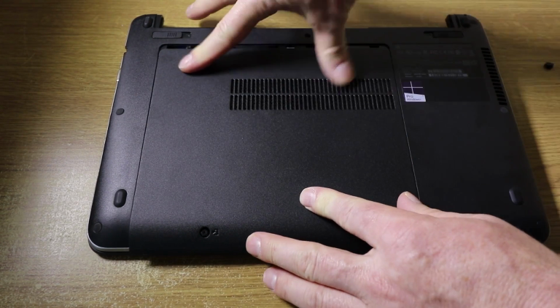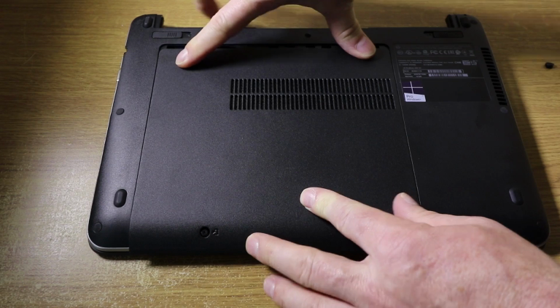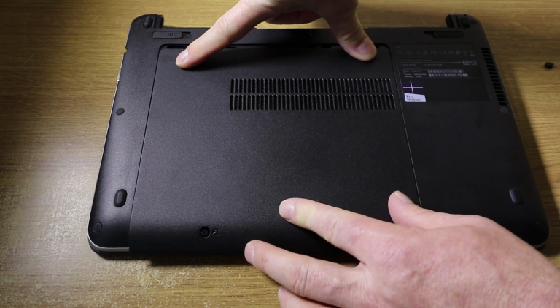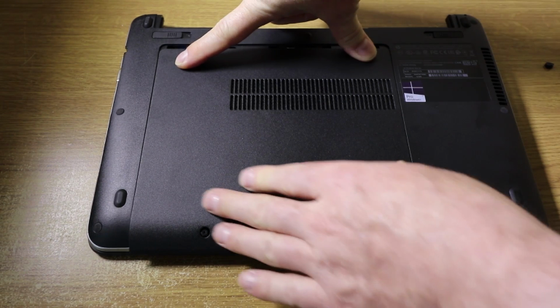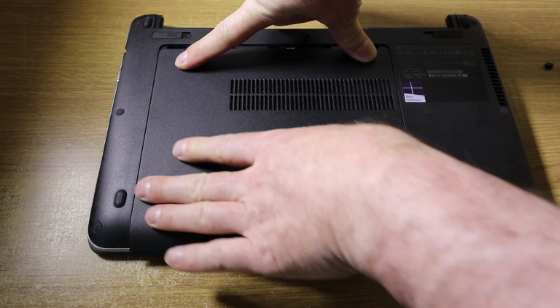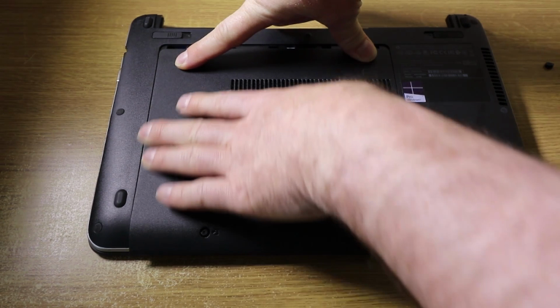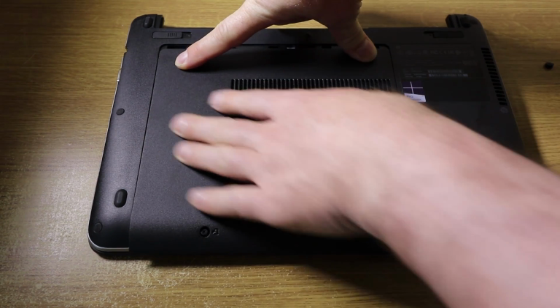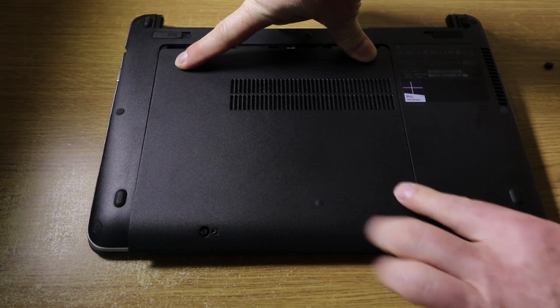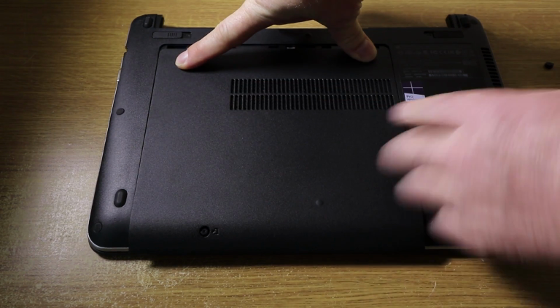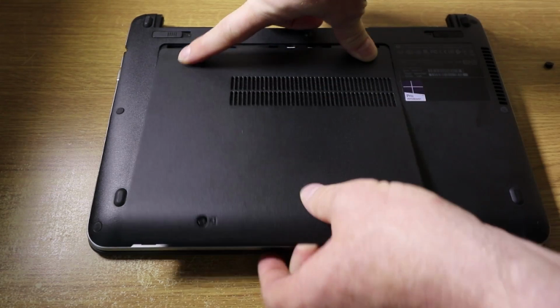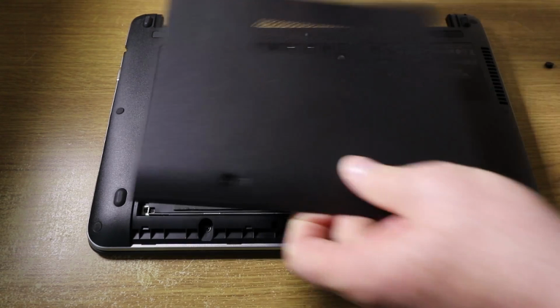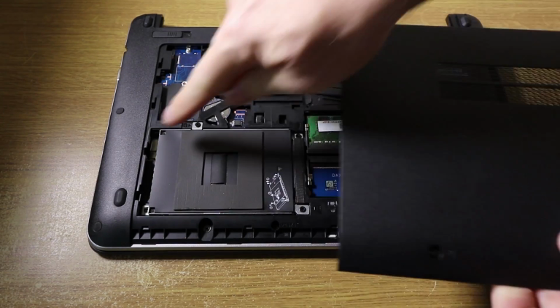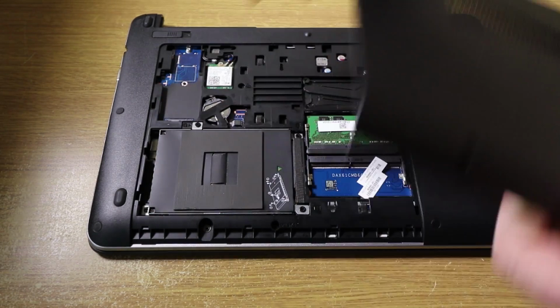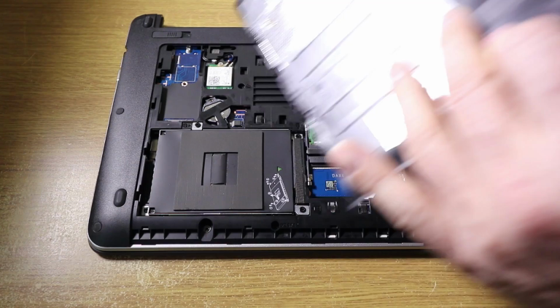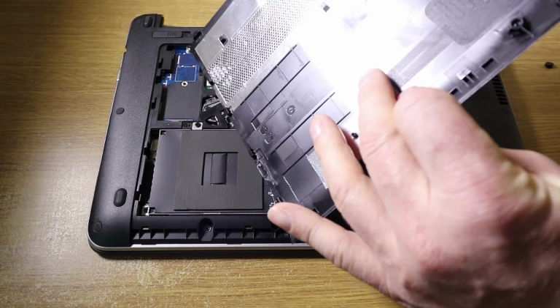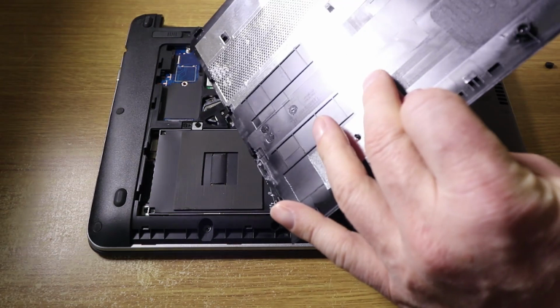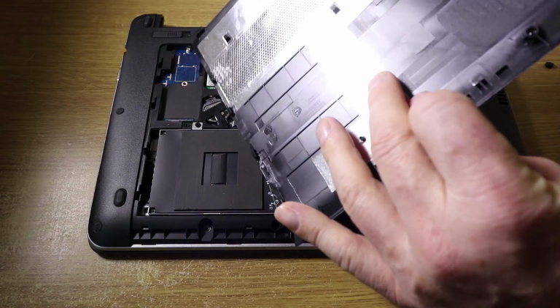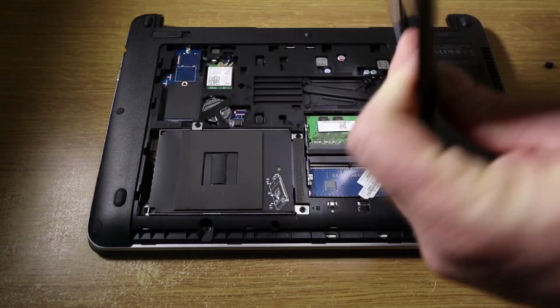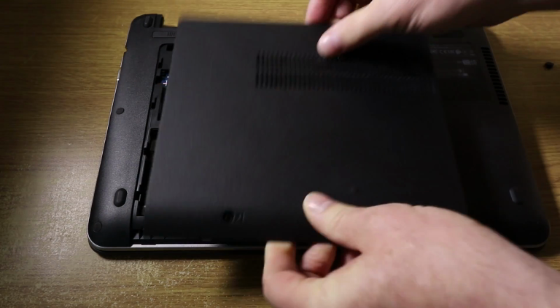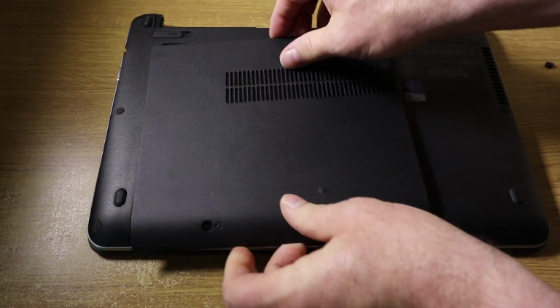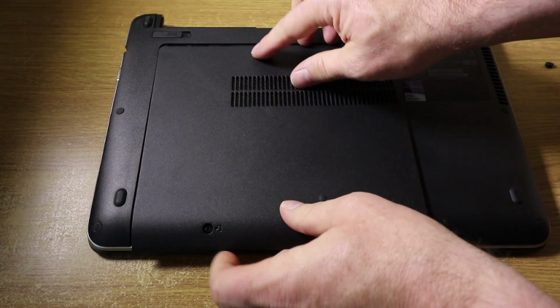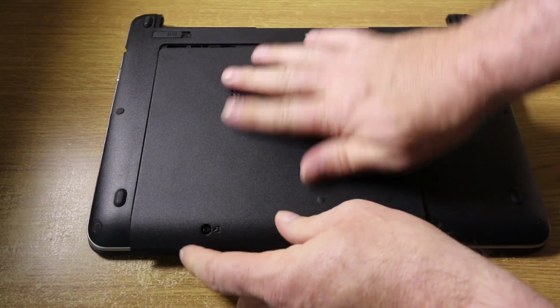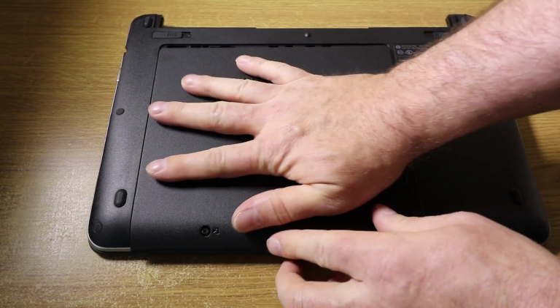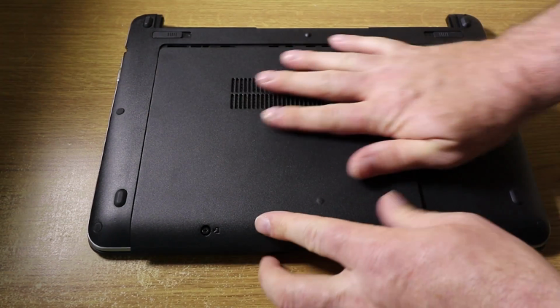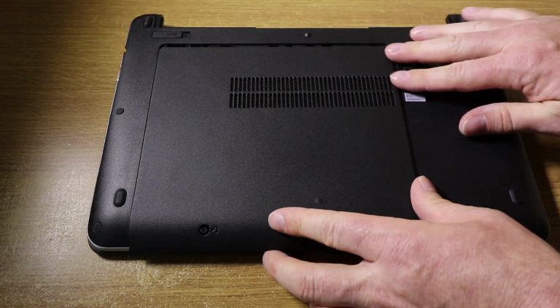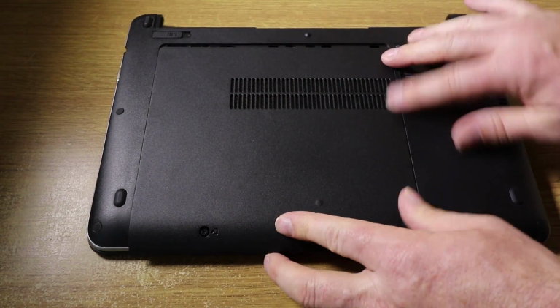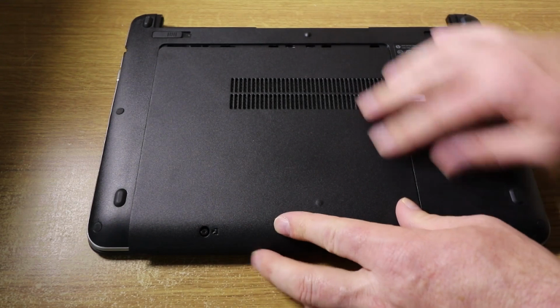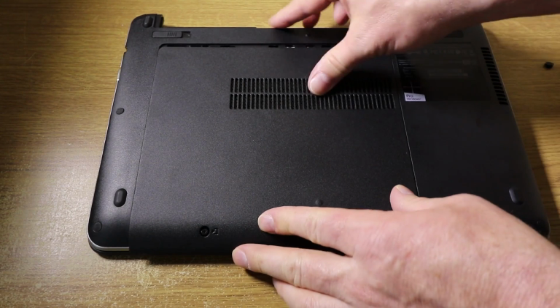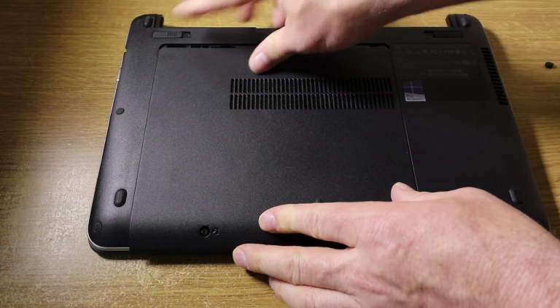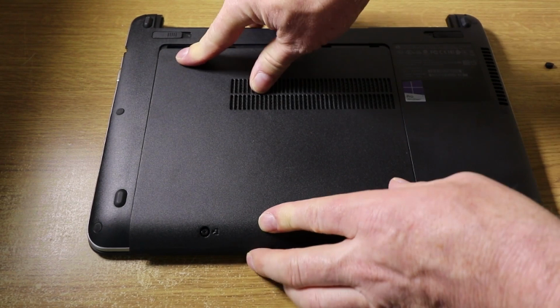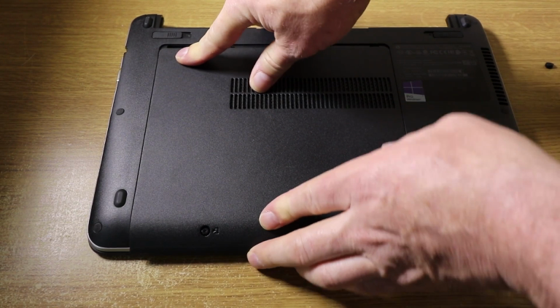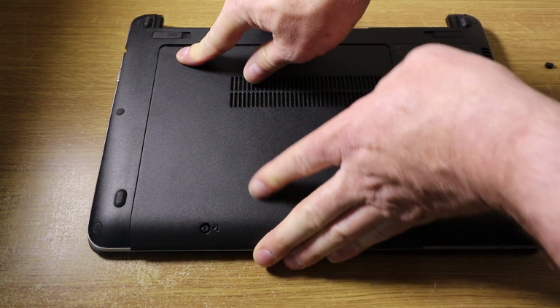Then to replace this plate, put it back on. Make sure that it's lined up with the holes — on the other side here they actually line up with these.